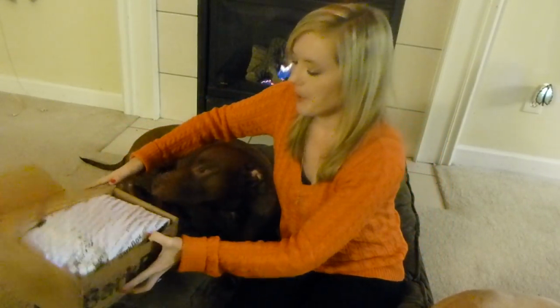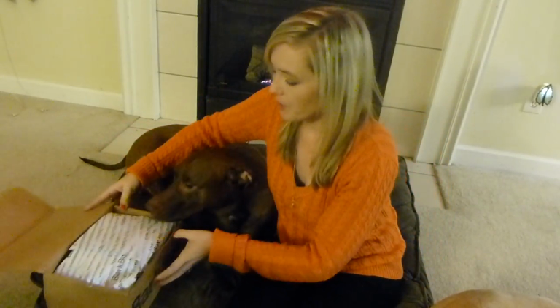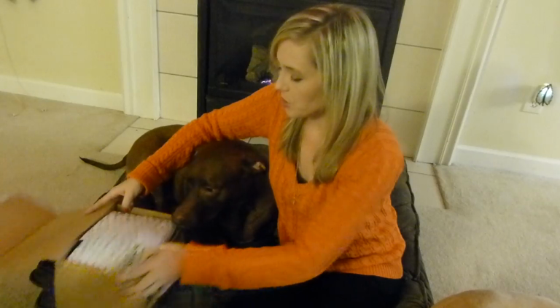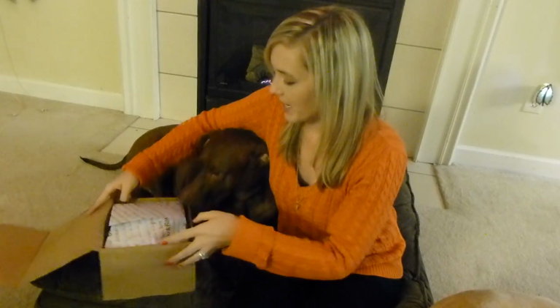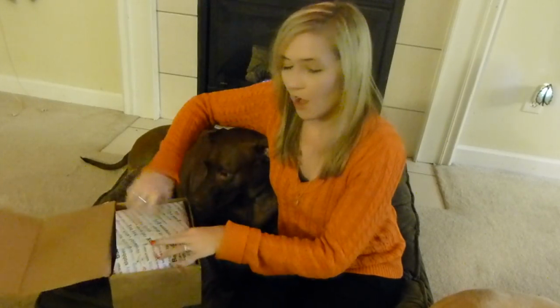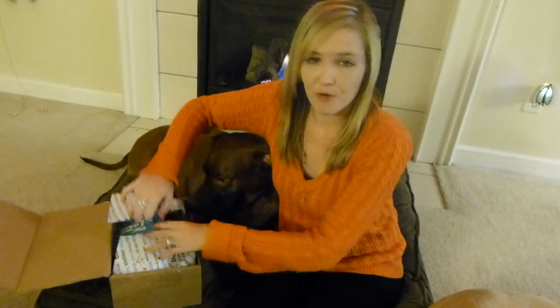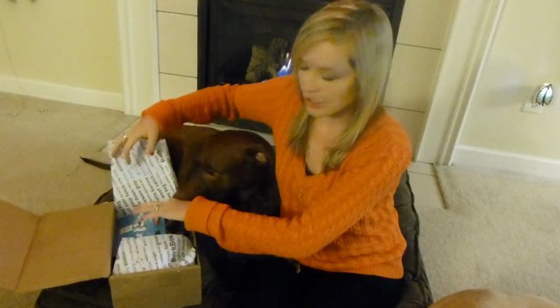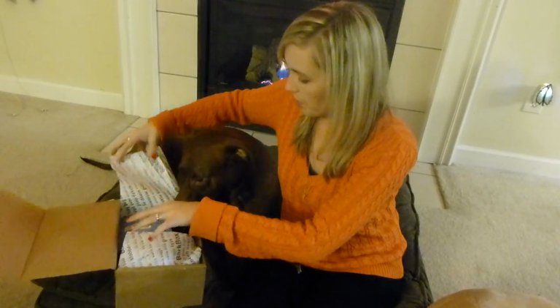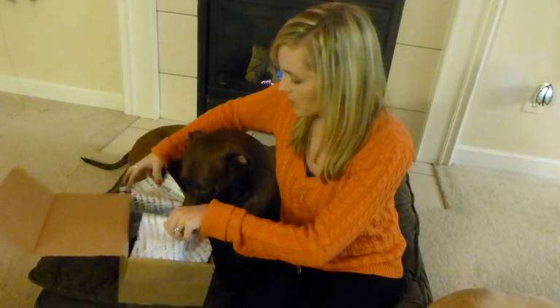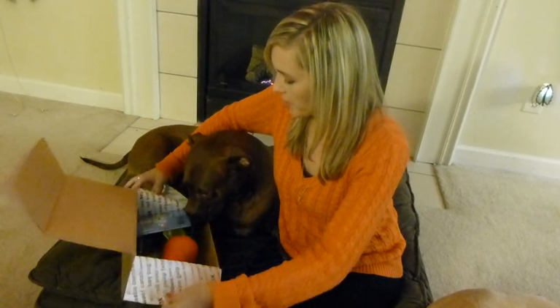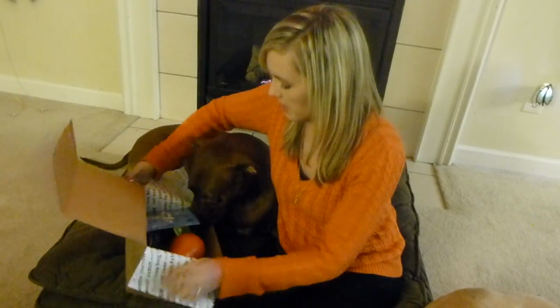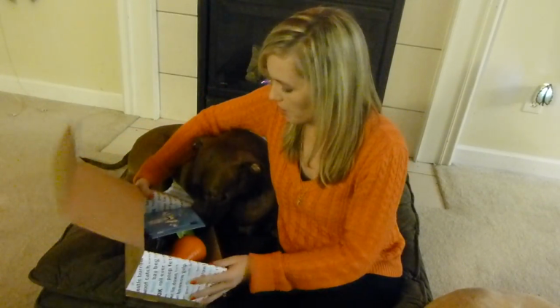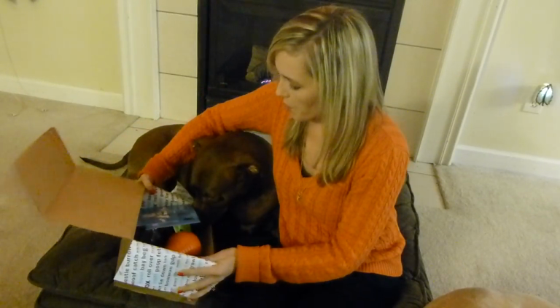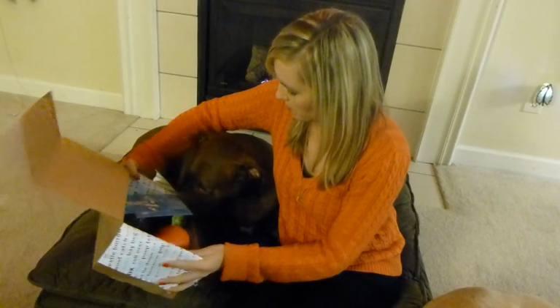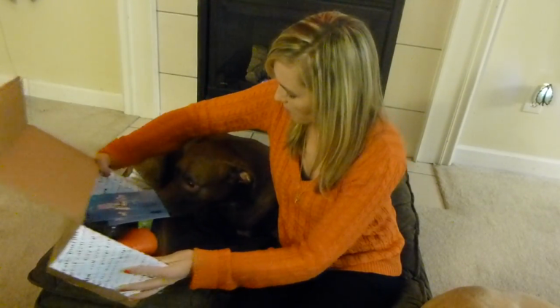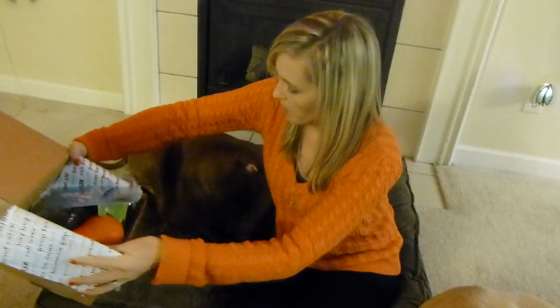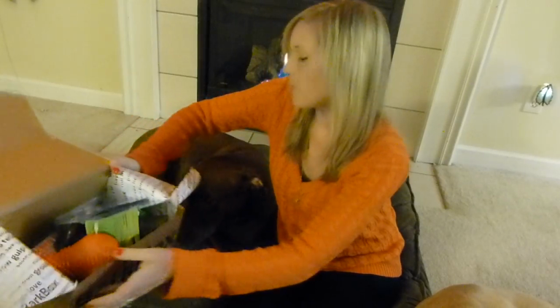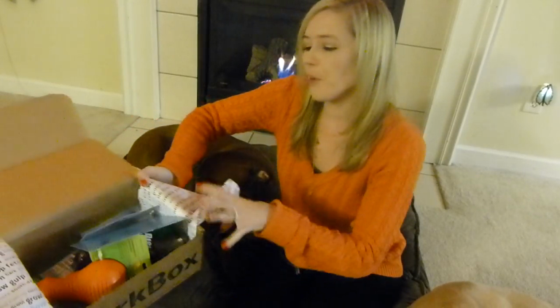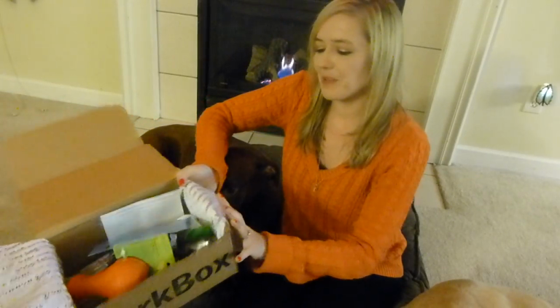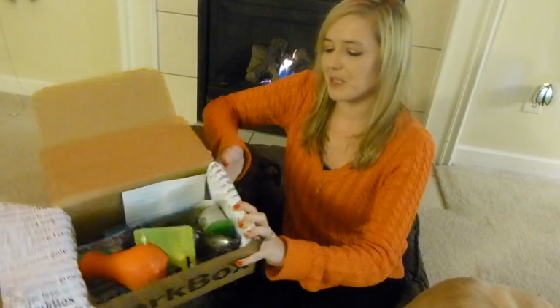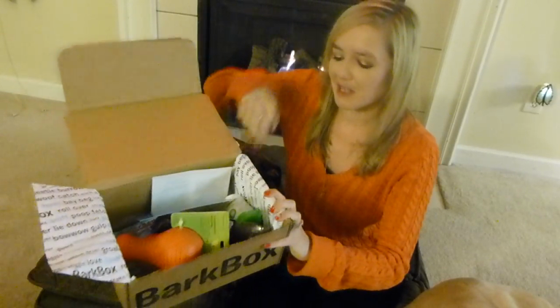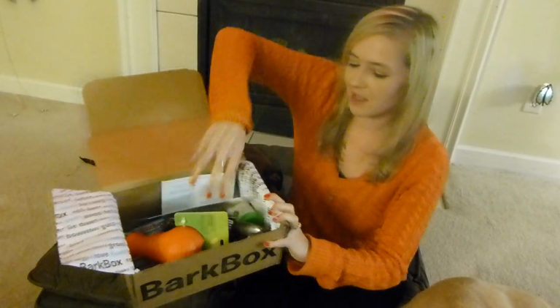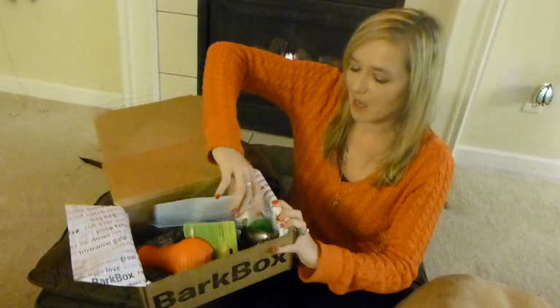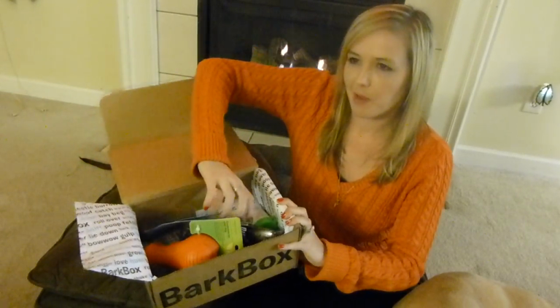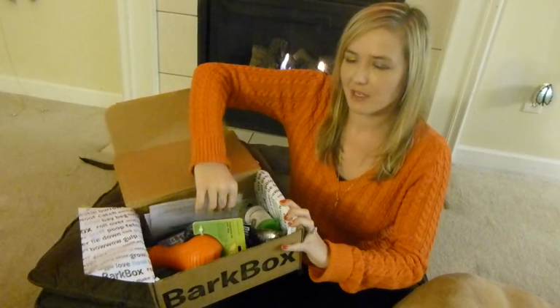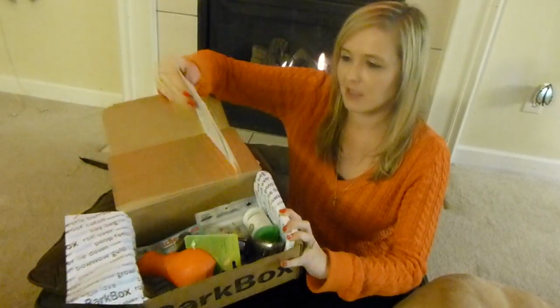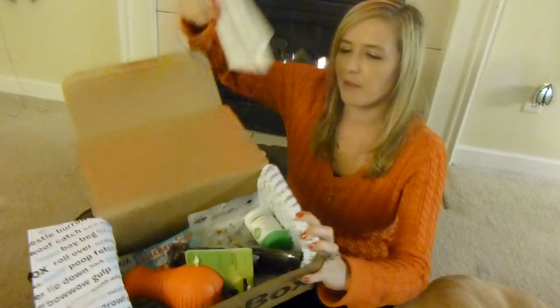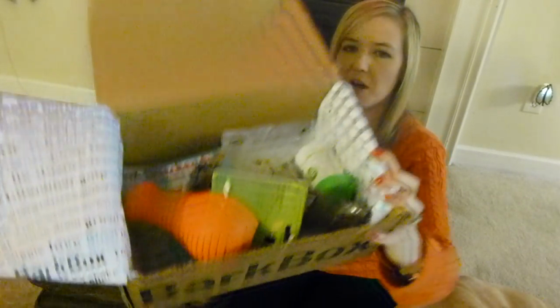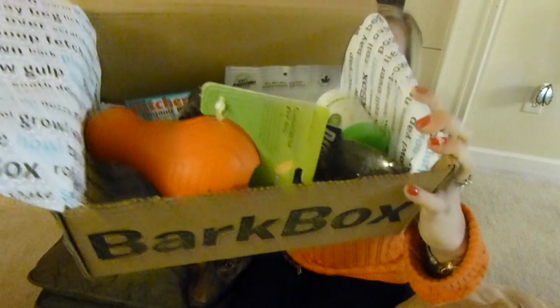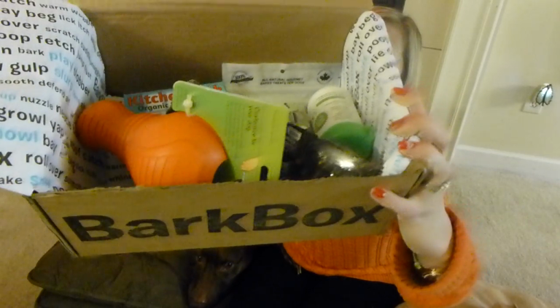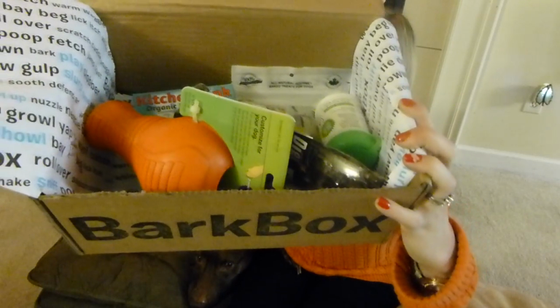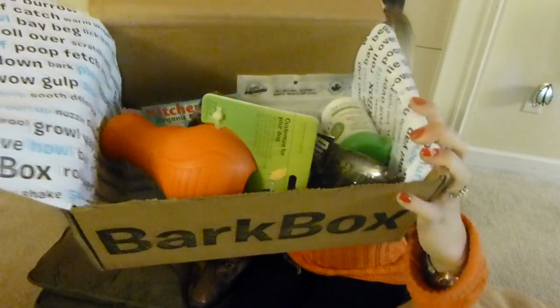If you guys want to check it out, I'll have referral links, coupon codes — everything will be down below. When you open up this month's box, this is November's box. It looks like that.